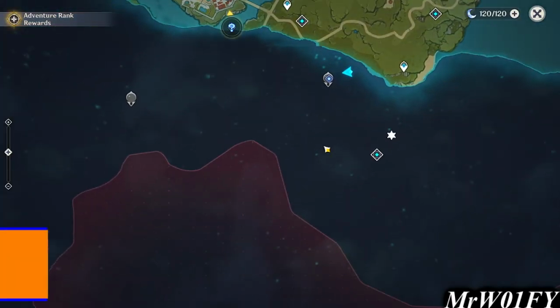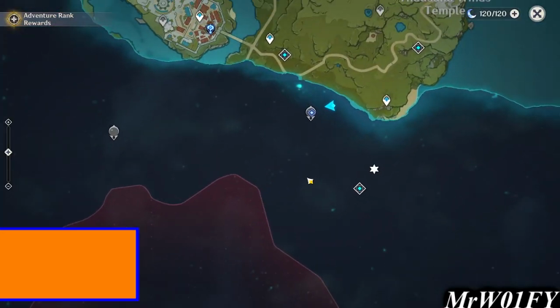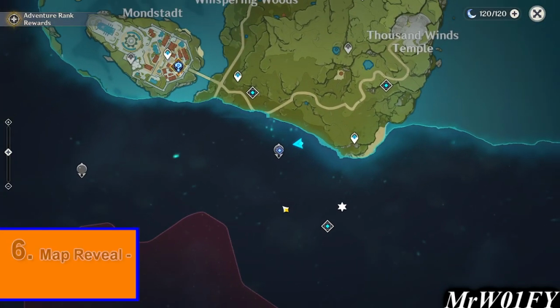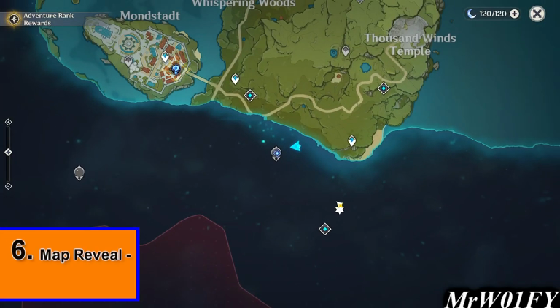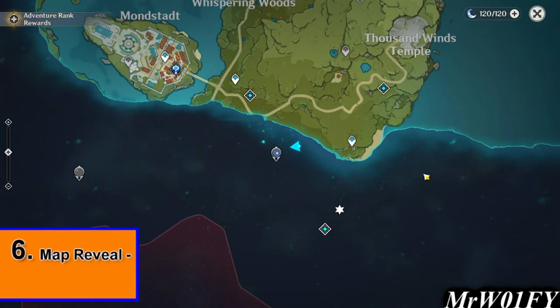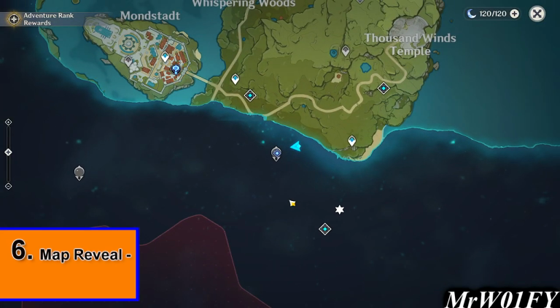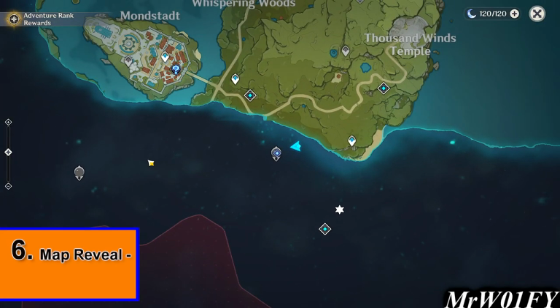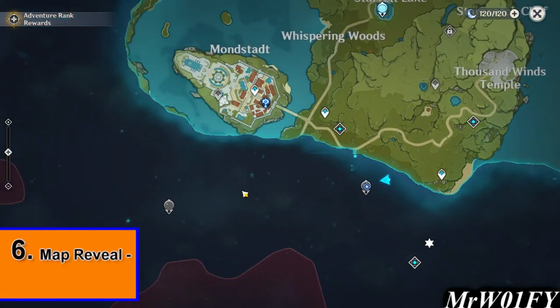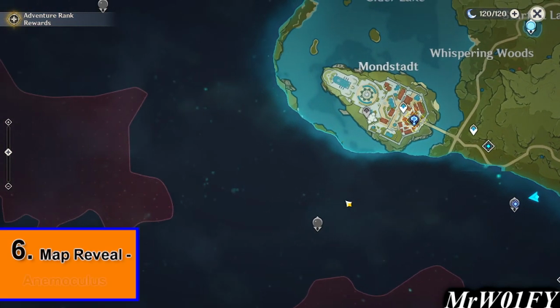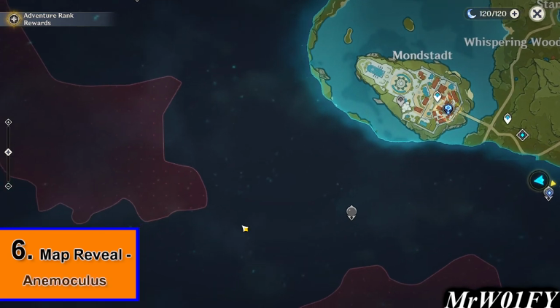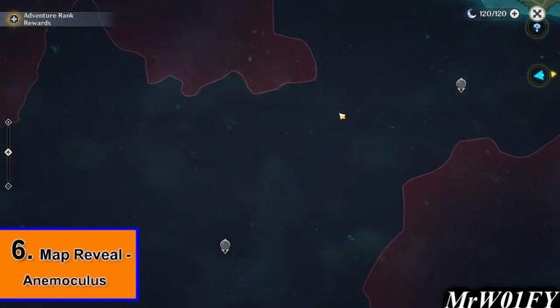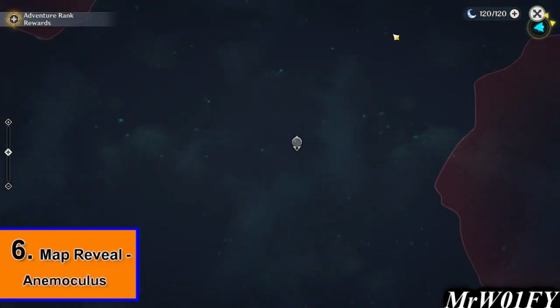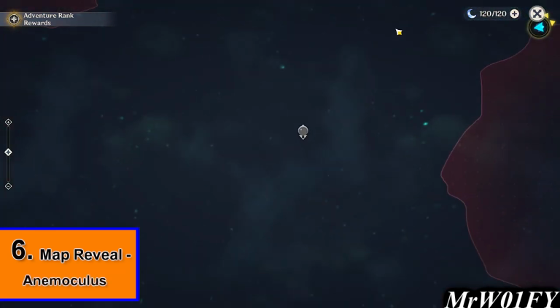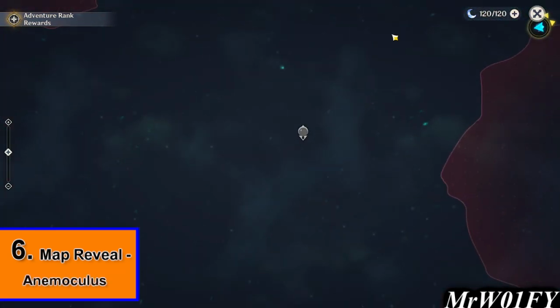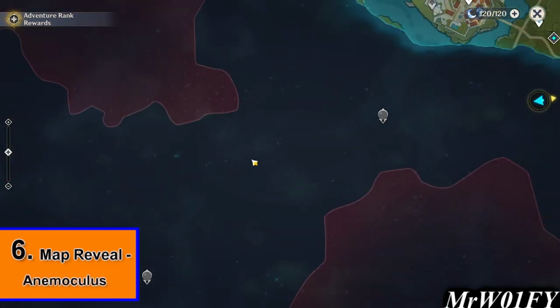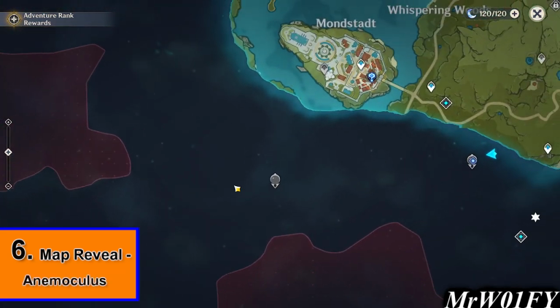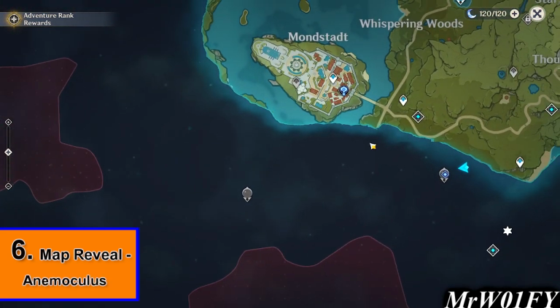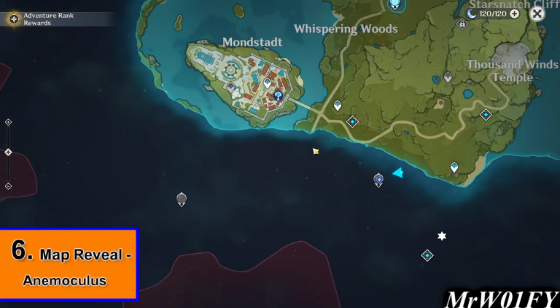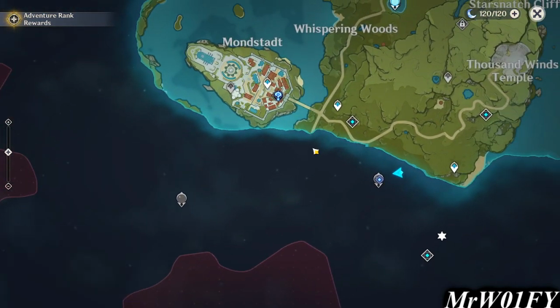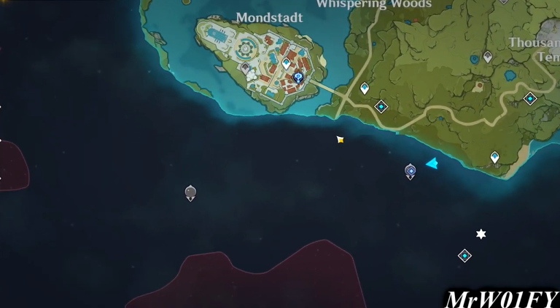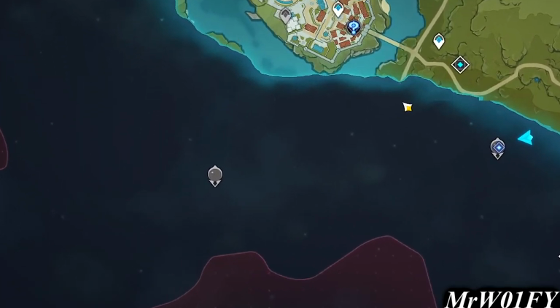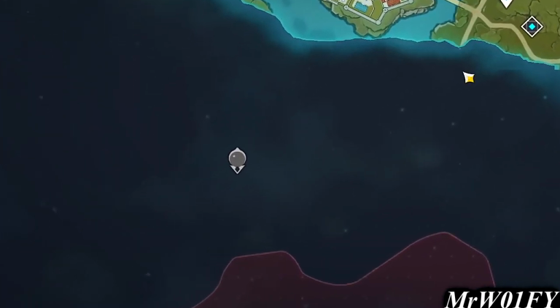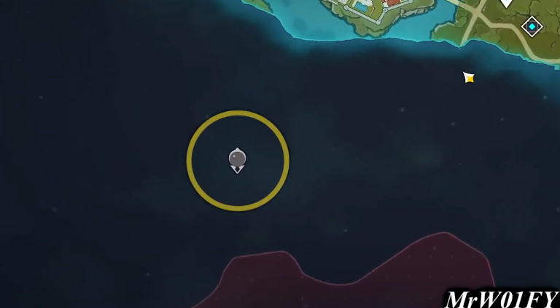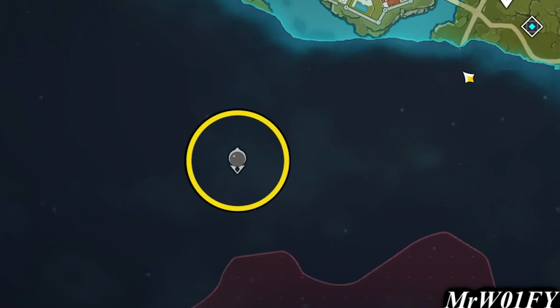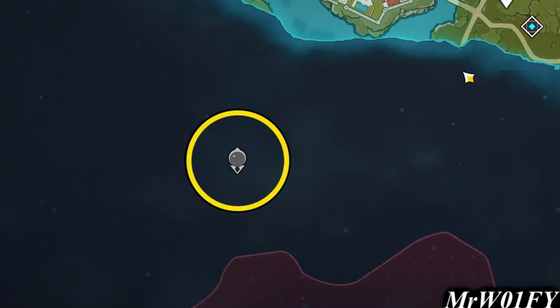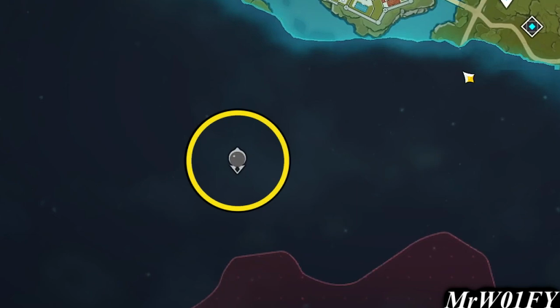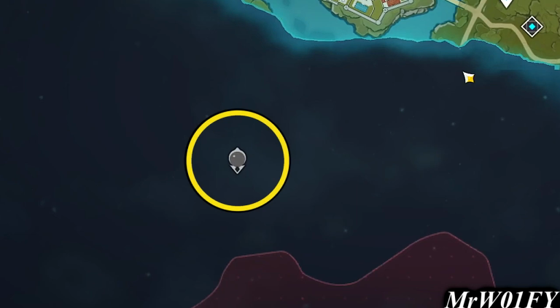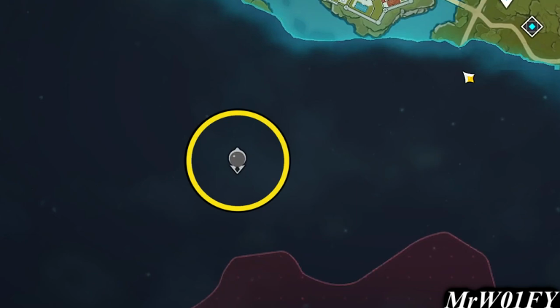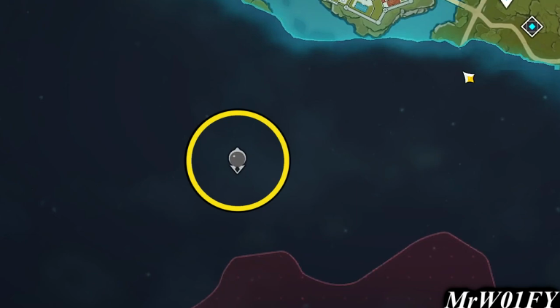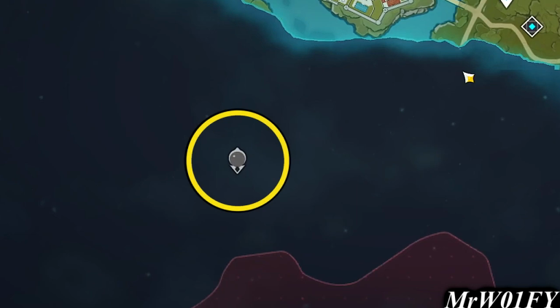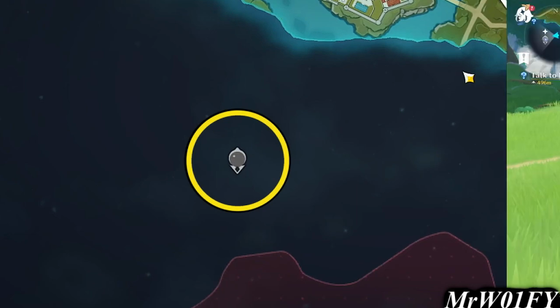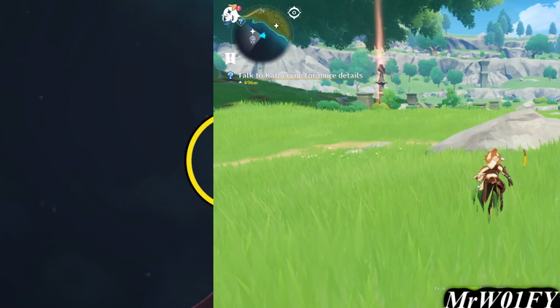With this in mind, navigating early on can be tough as the map will show large obscure sections with nothing in them. In order to fix this, just head for the closest Statue of the Seven, indicated by the small circular icon within the map menu.